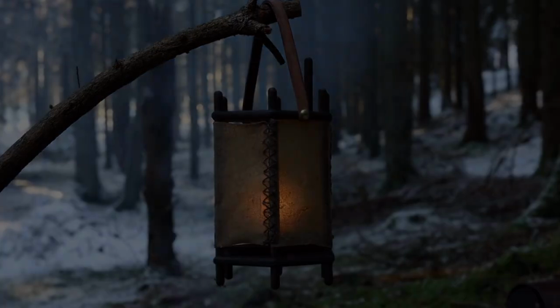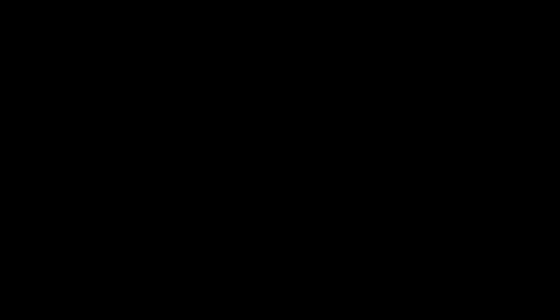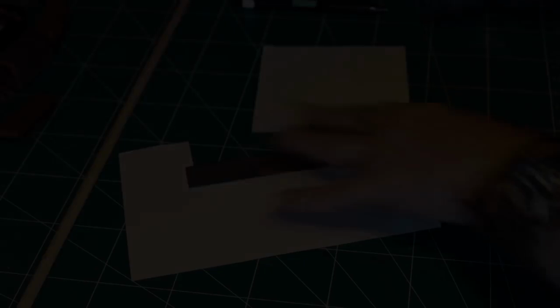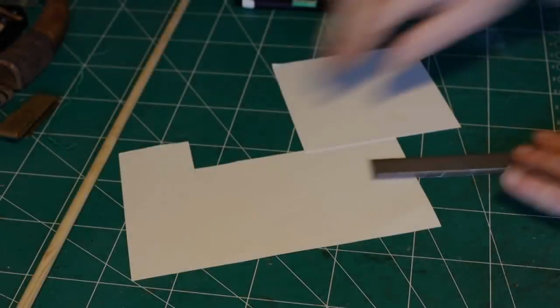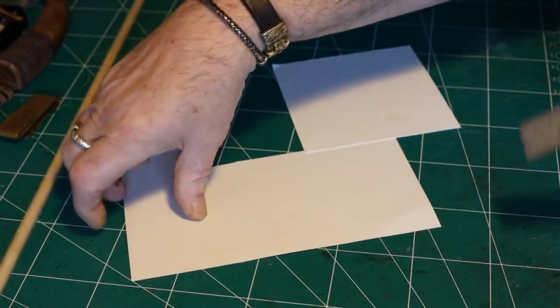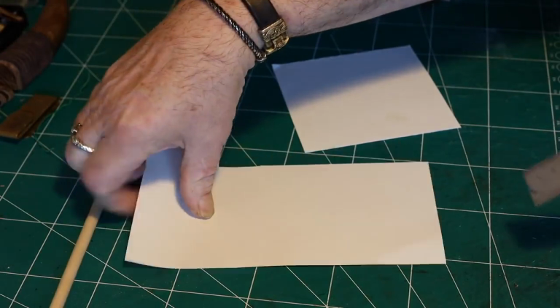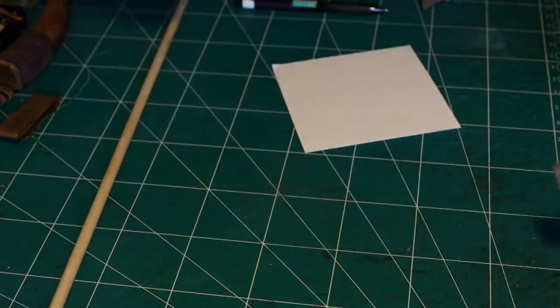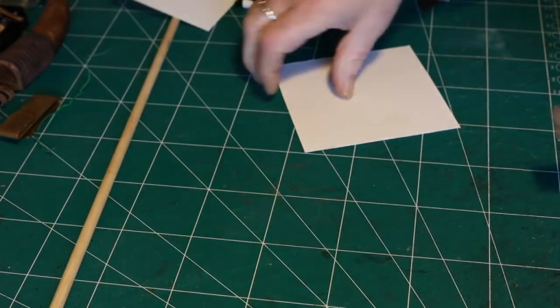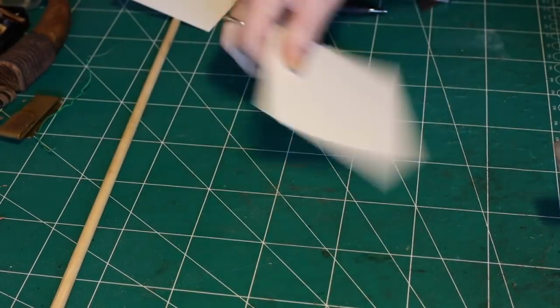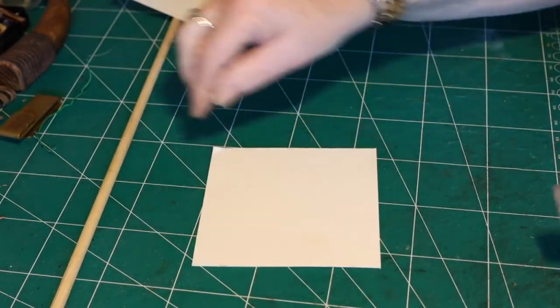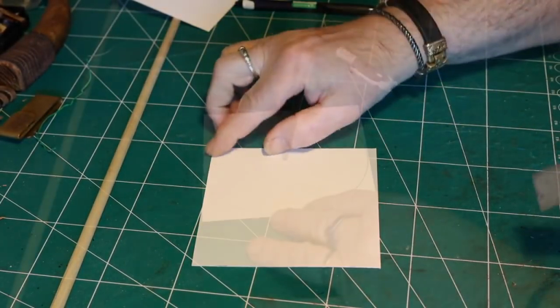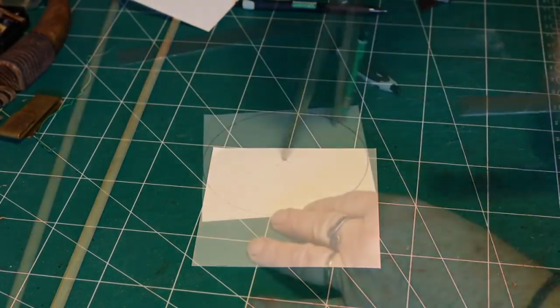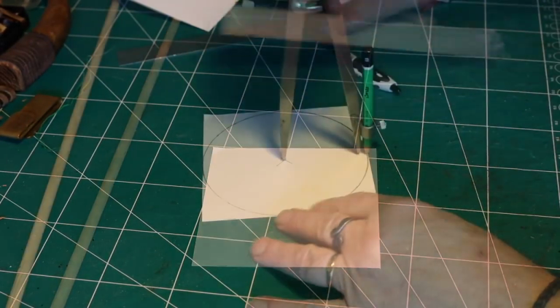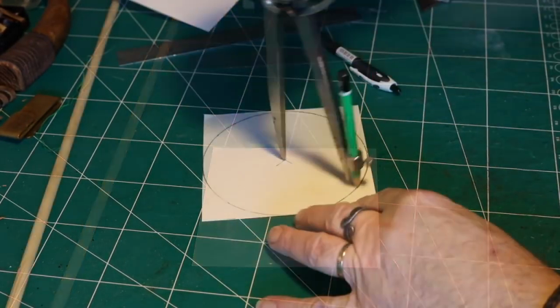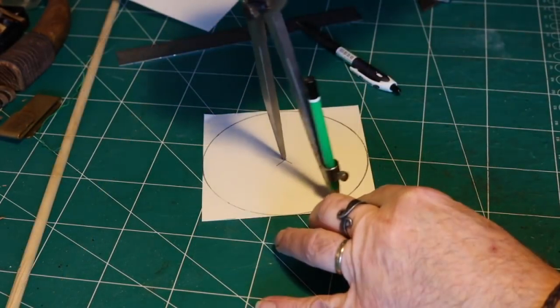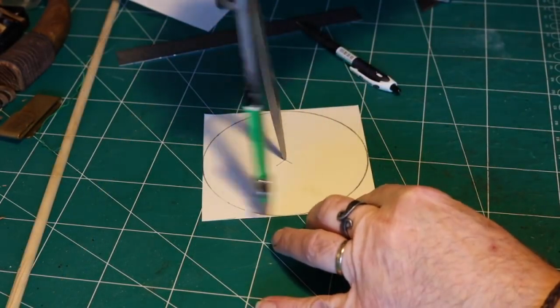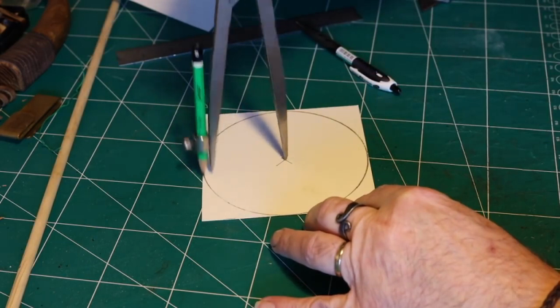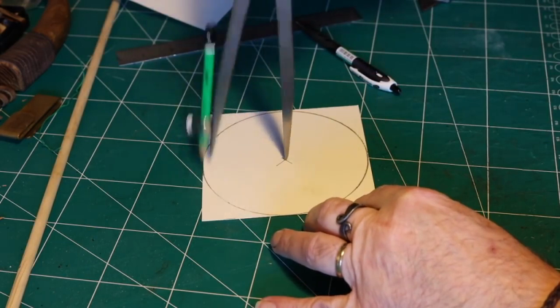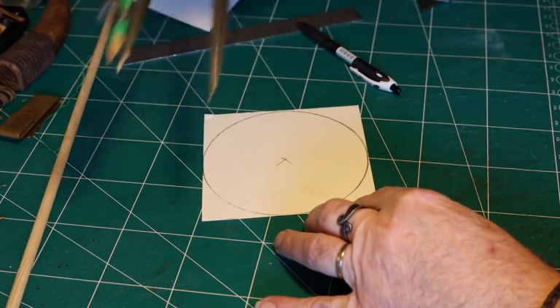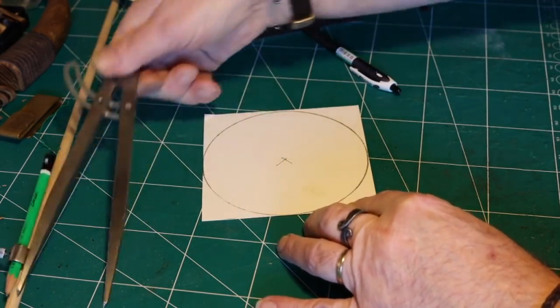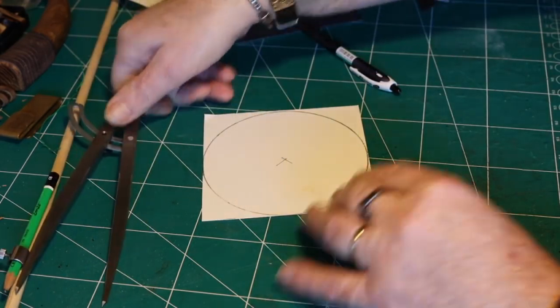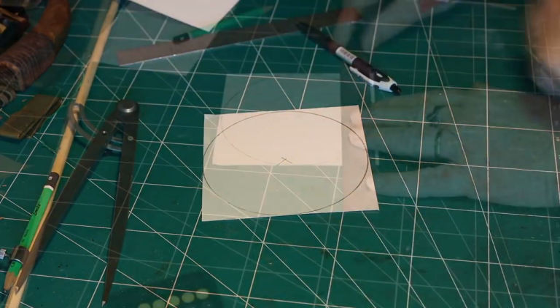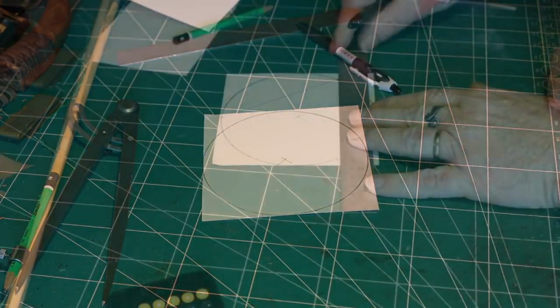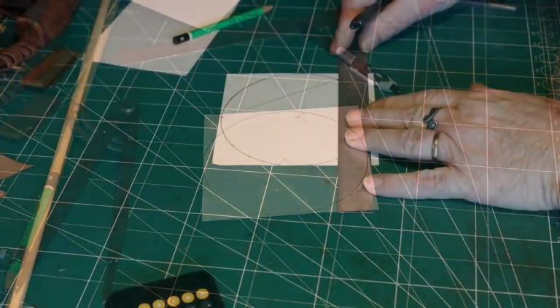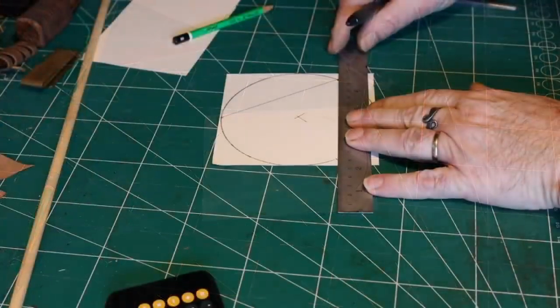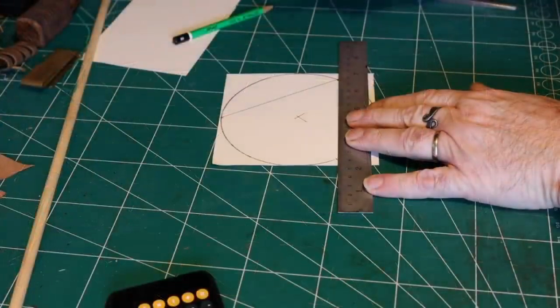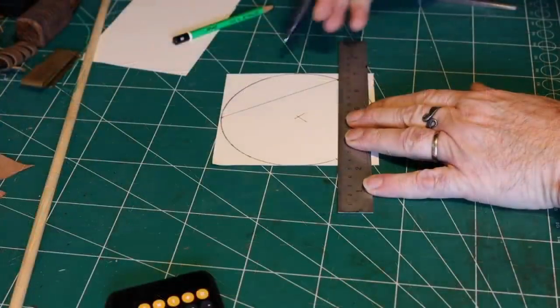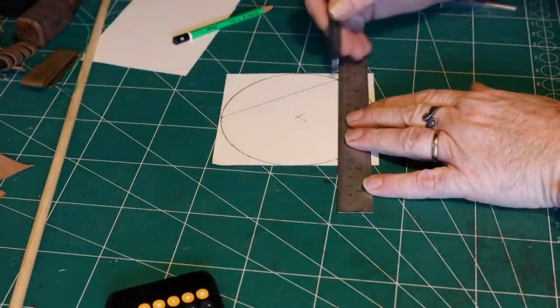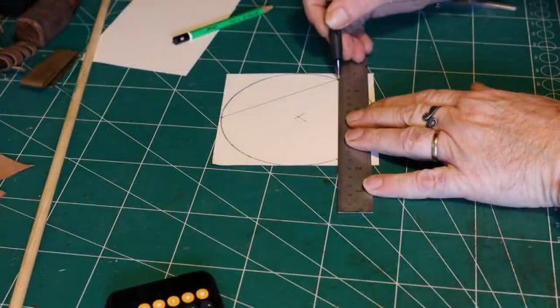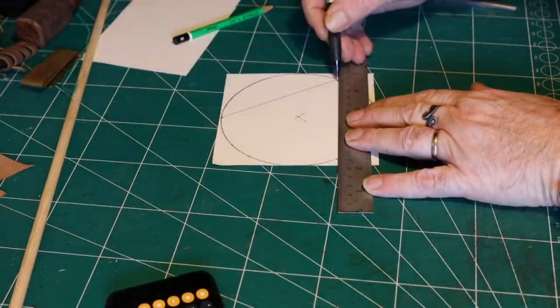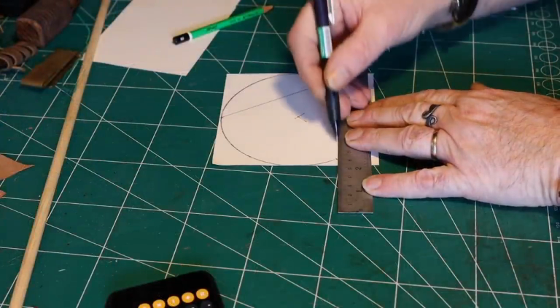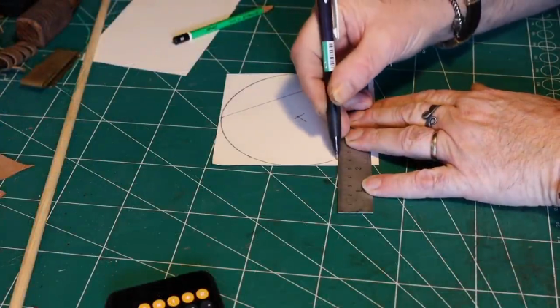First you have to make a template for your little lantern, depending on how big you want it. Then you make it in a hexagonal shape so that it will fit the design that you have chosen.